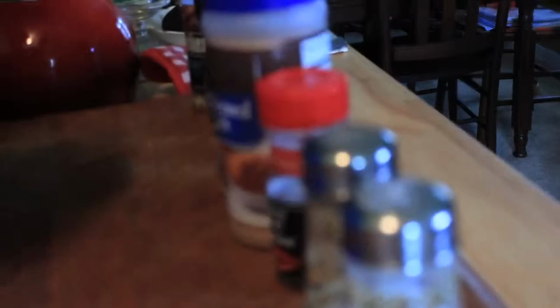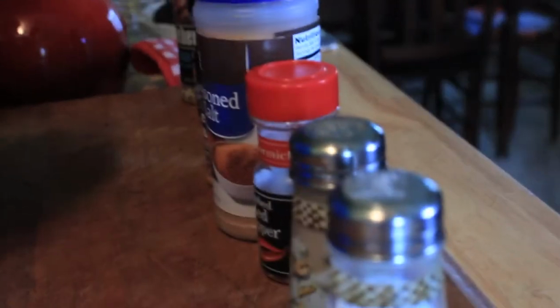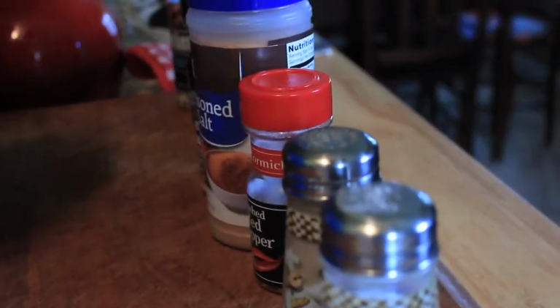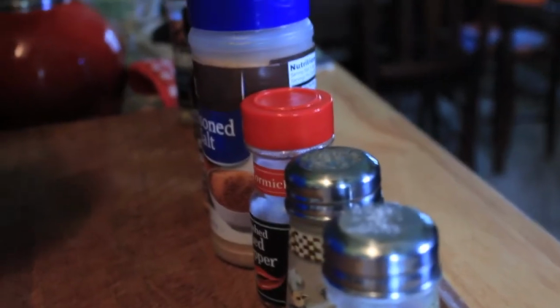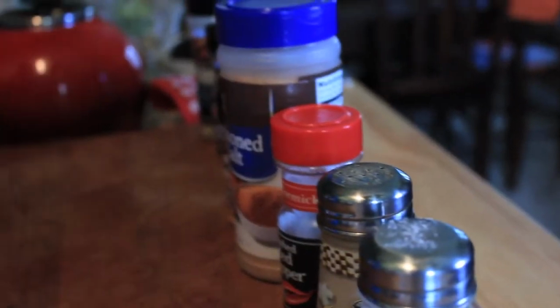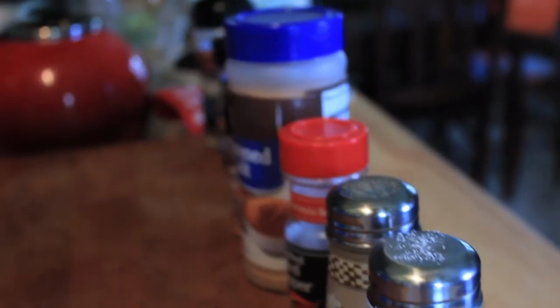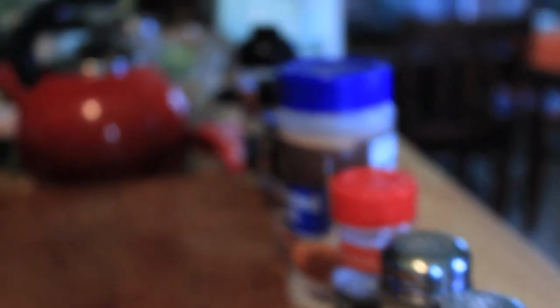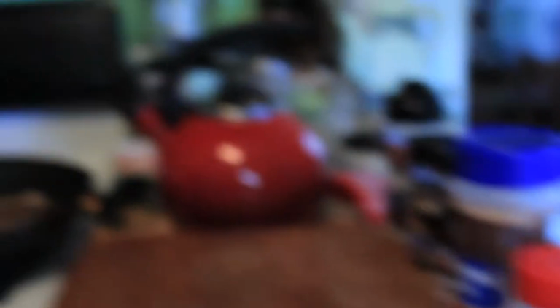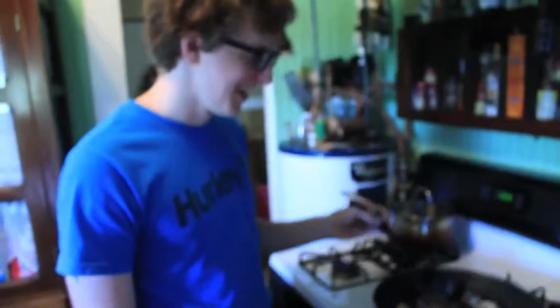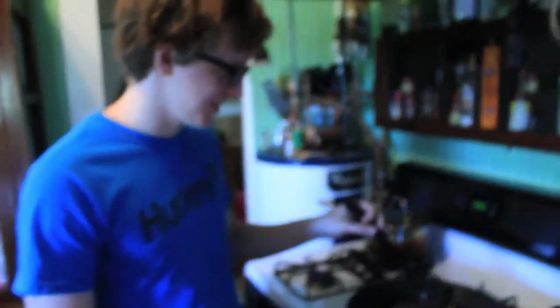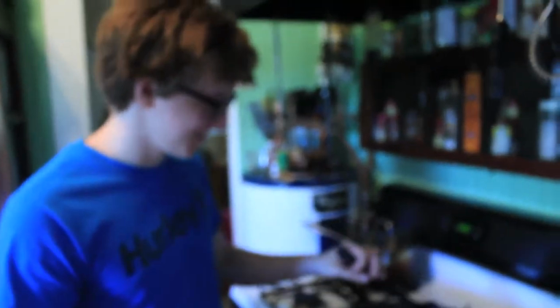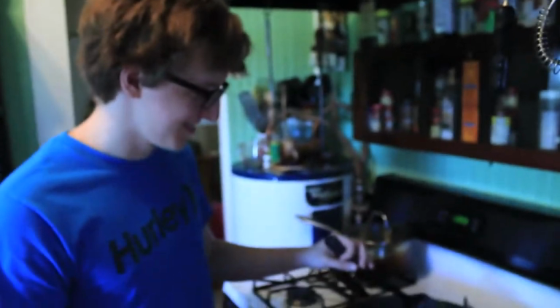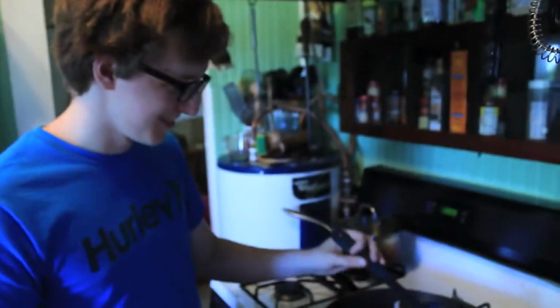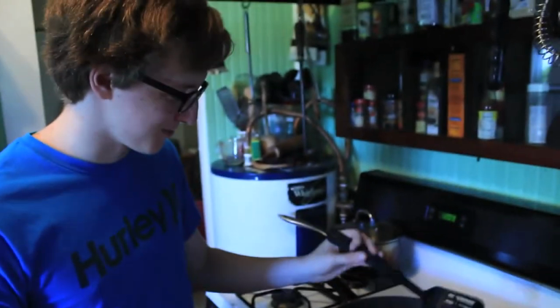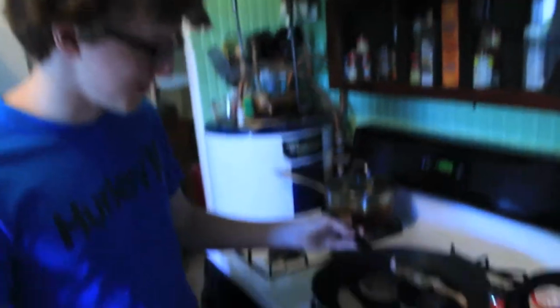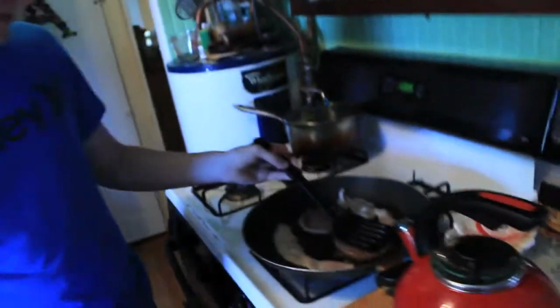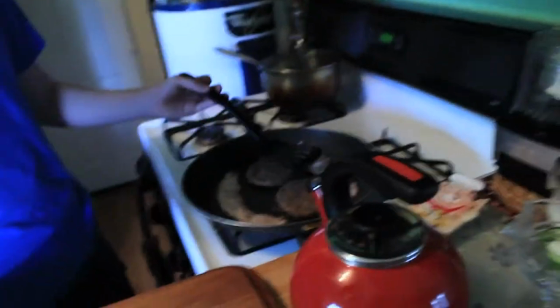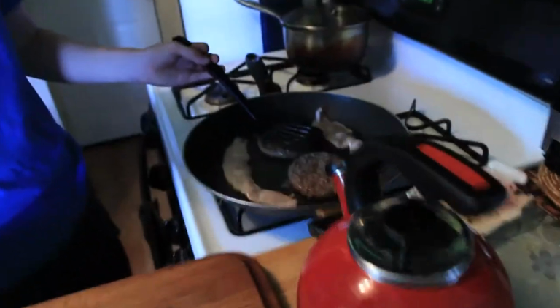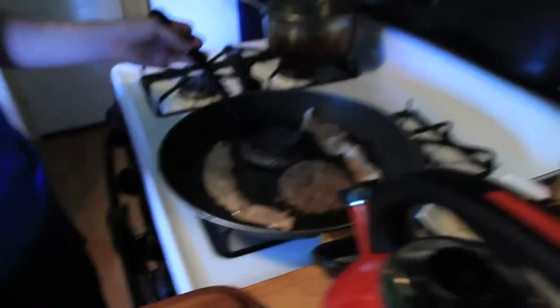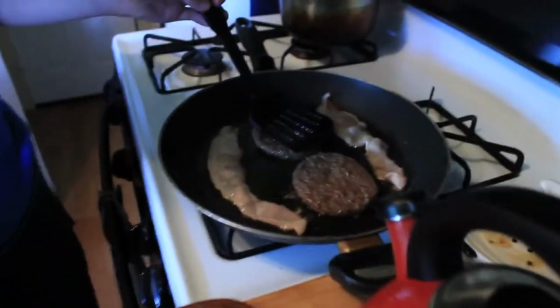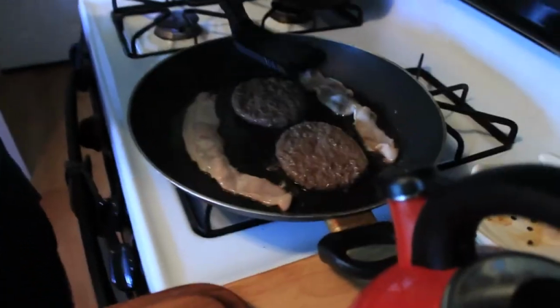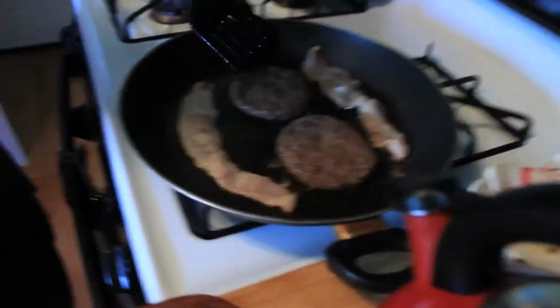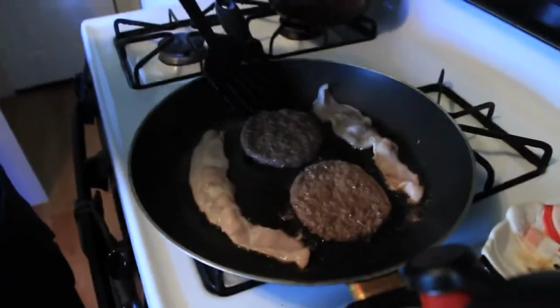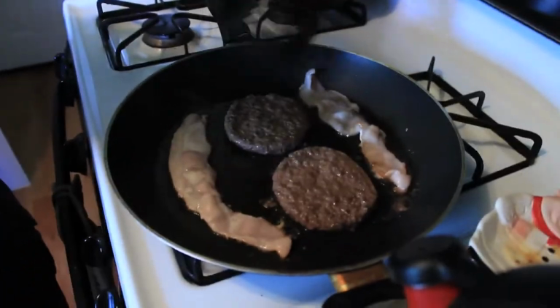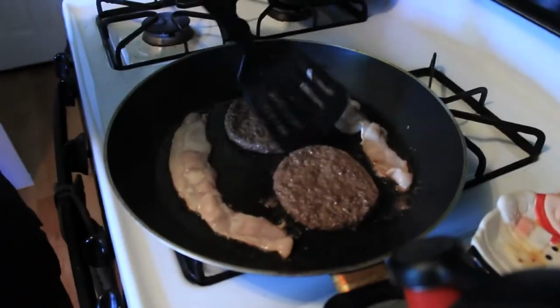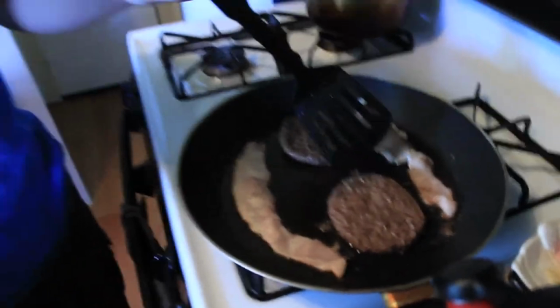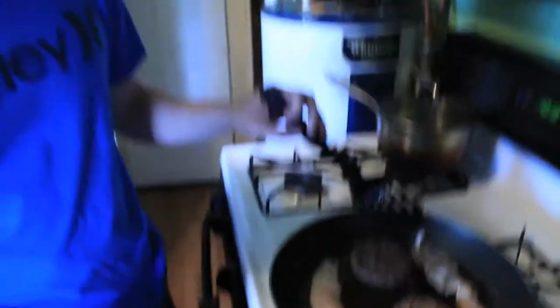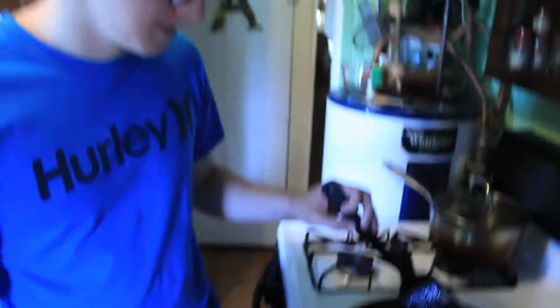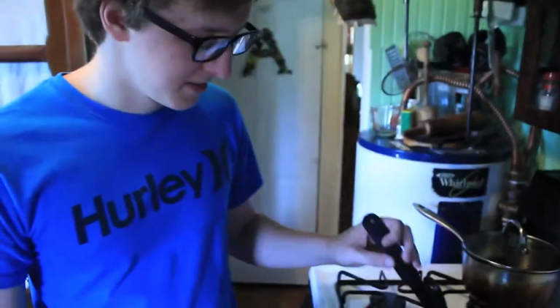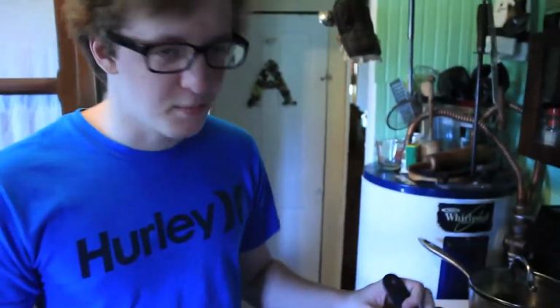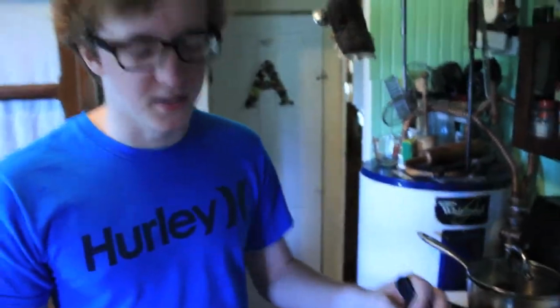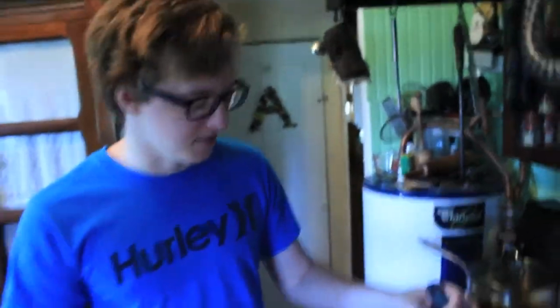This is Hell's Kitchen. Hell's Kitchen? Yeah. I was making the burger recipe I used the other day. This is my first time cooking, guys. I'm teaching you how. It's pretty sad, ain't it?